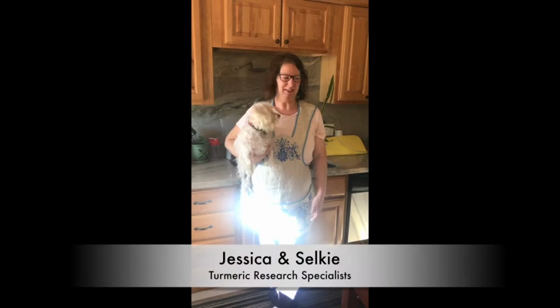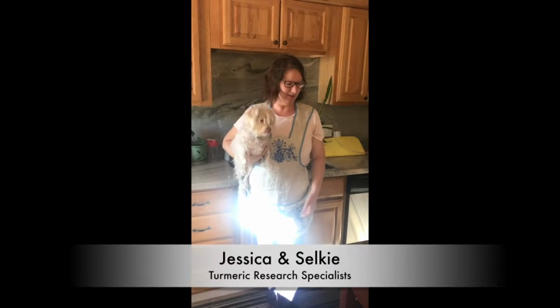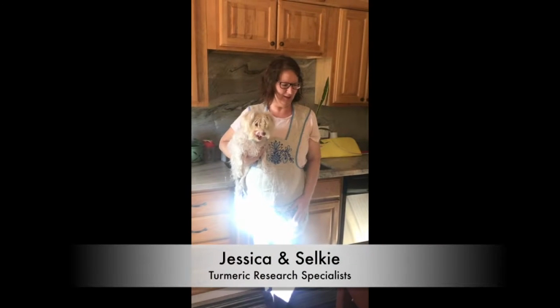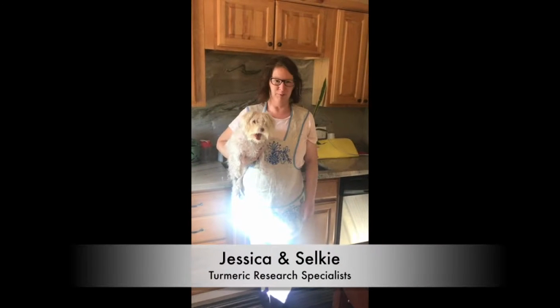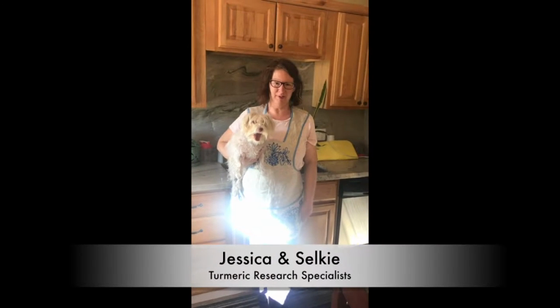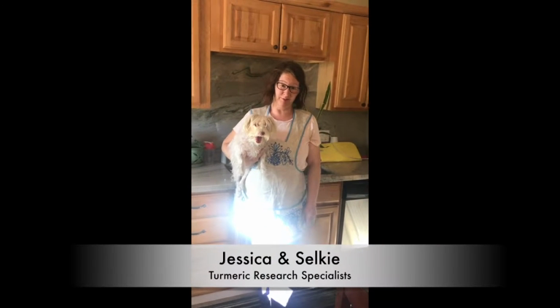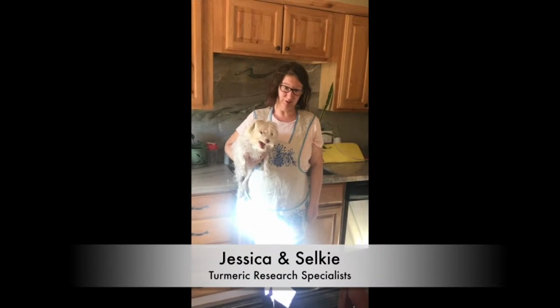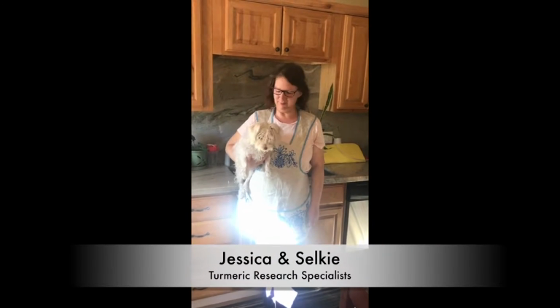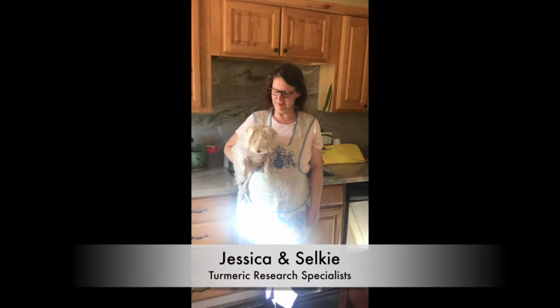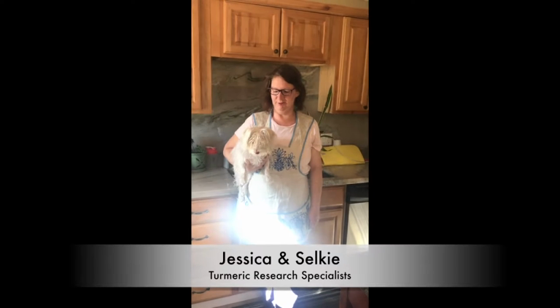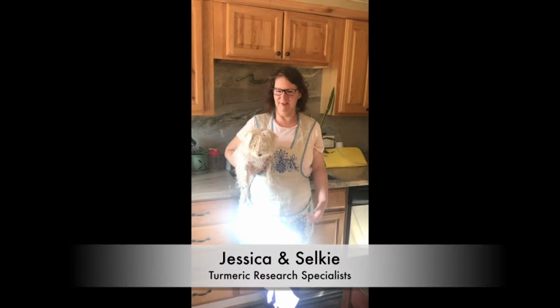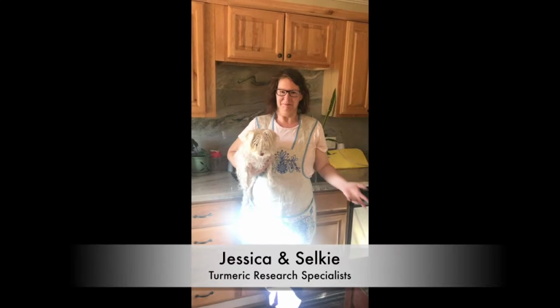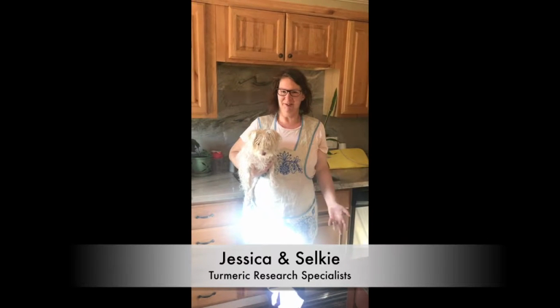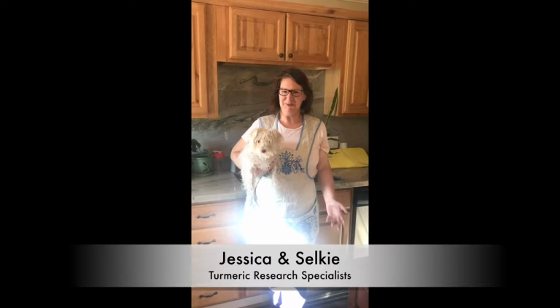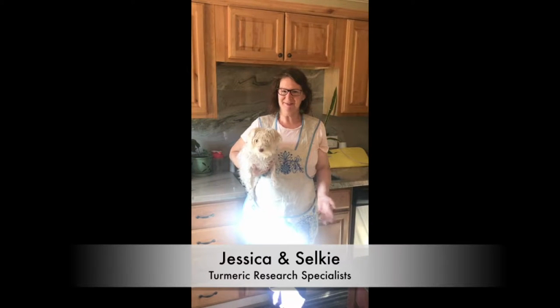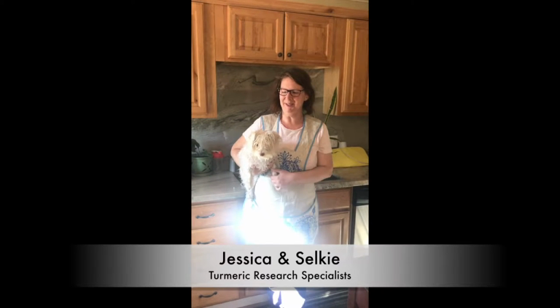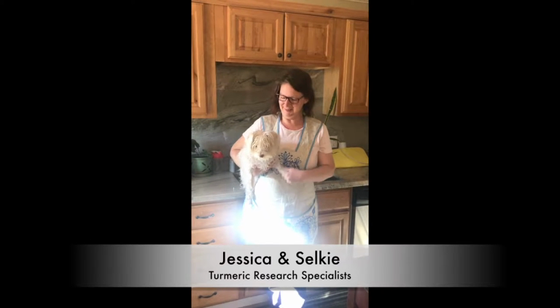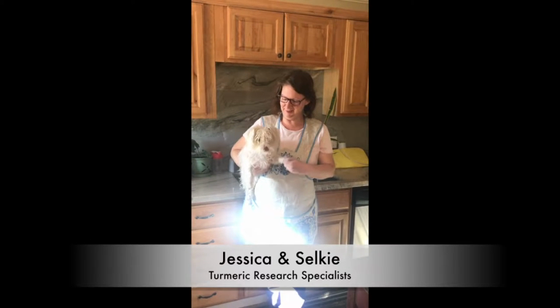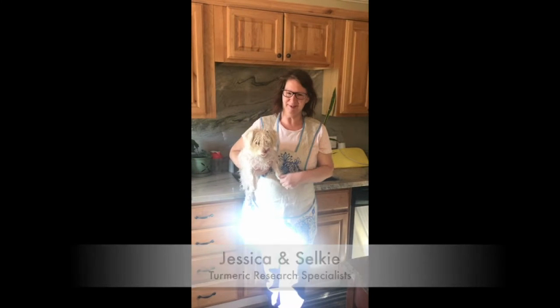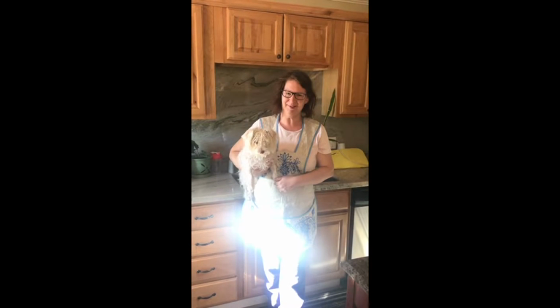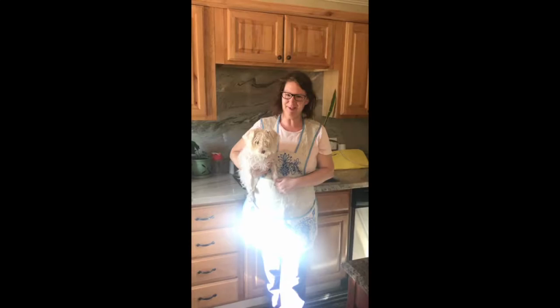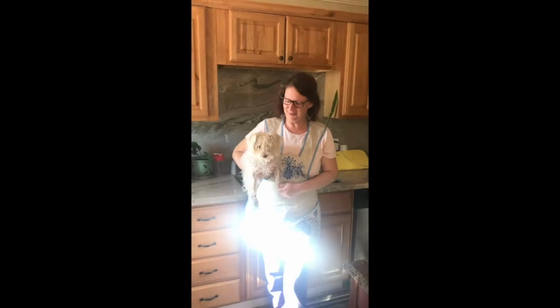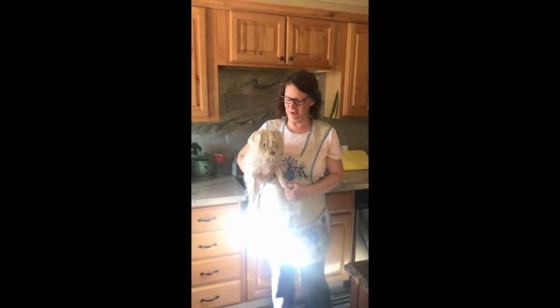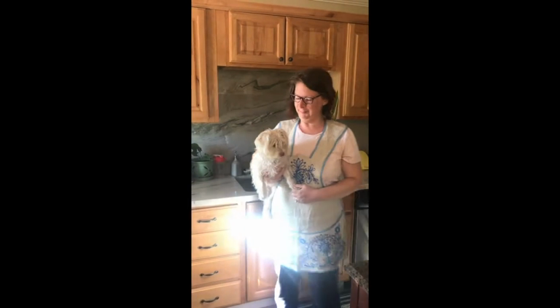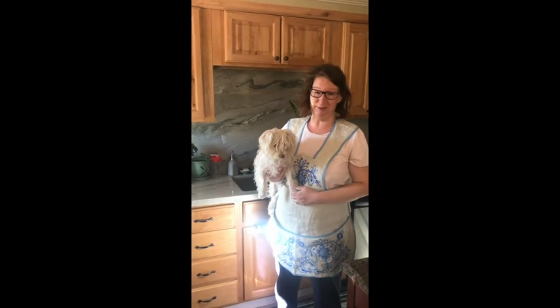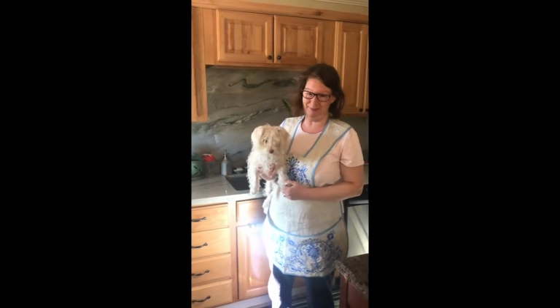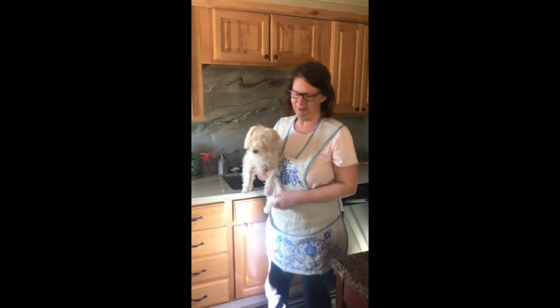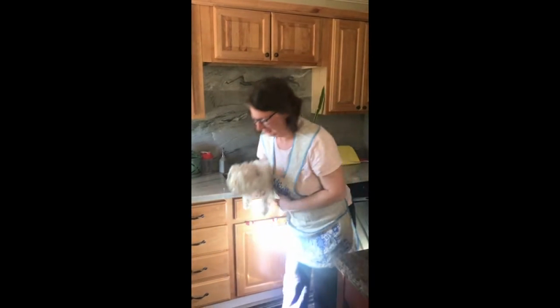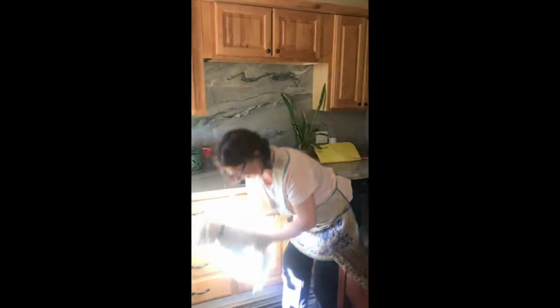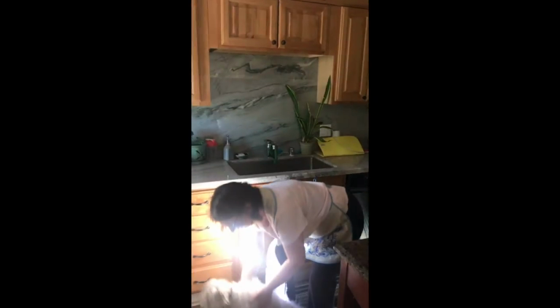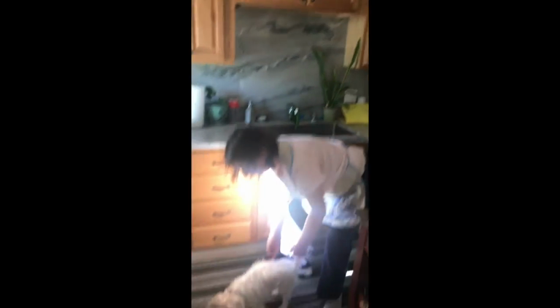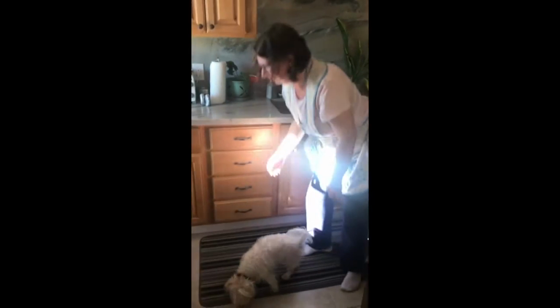Hi, today for one of my creative sessions I've decided to just try turmeric painting, and this is my assistant Selkie. She's probably not going to help very much, but I'm going to get started.